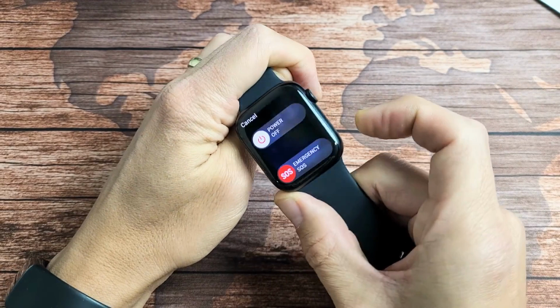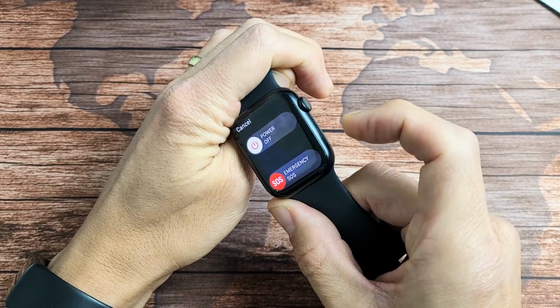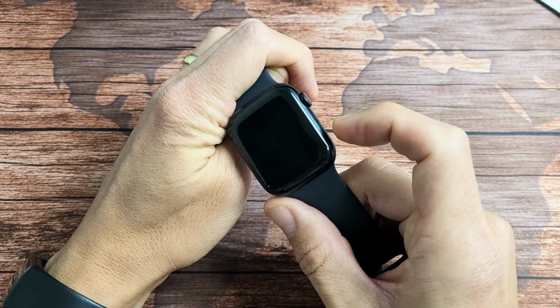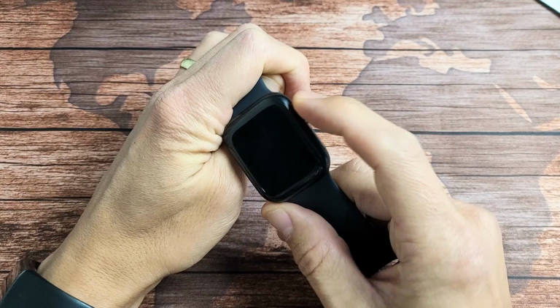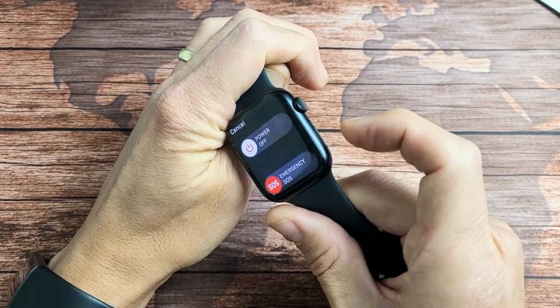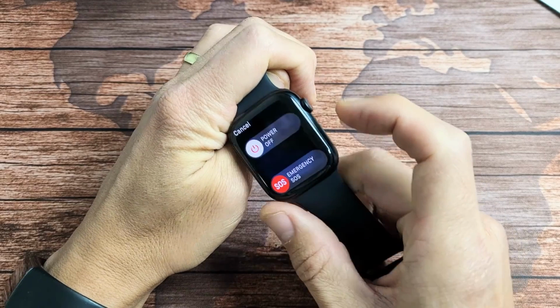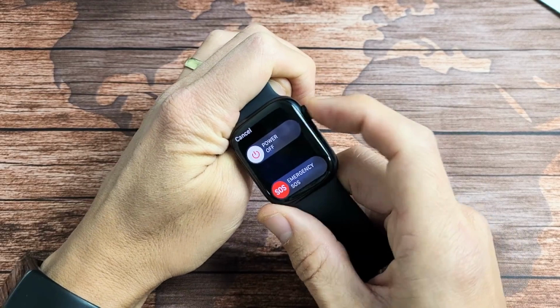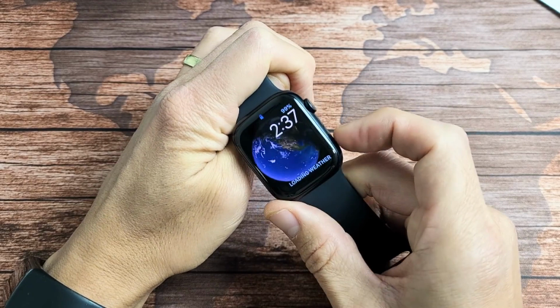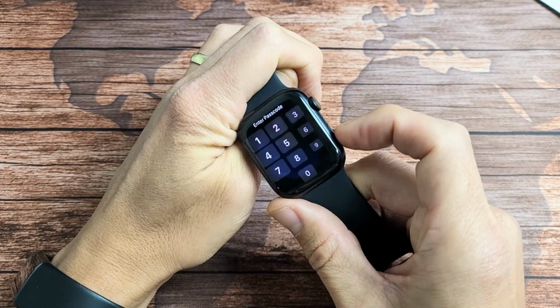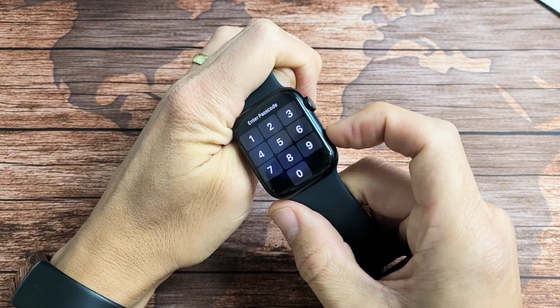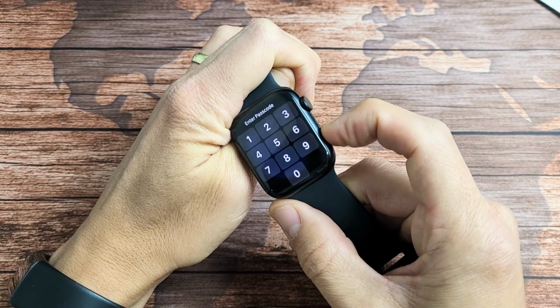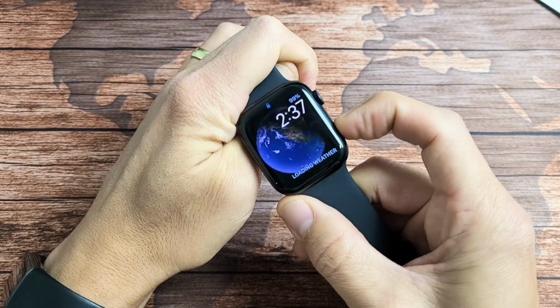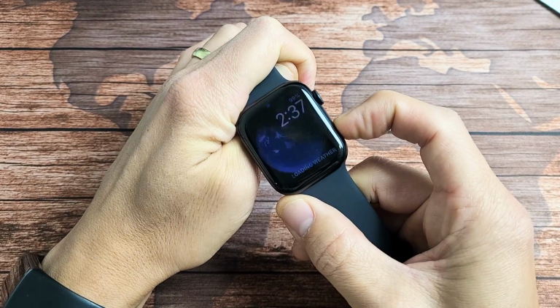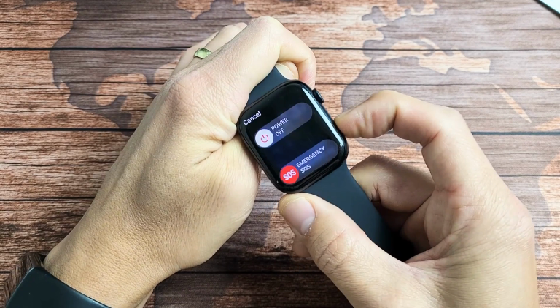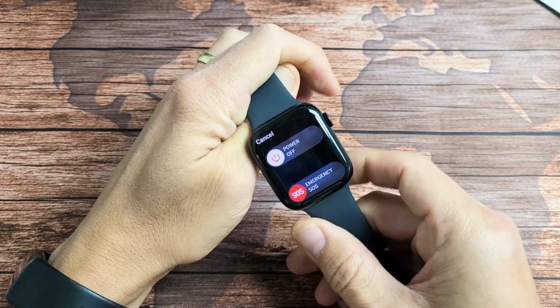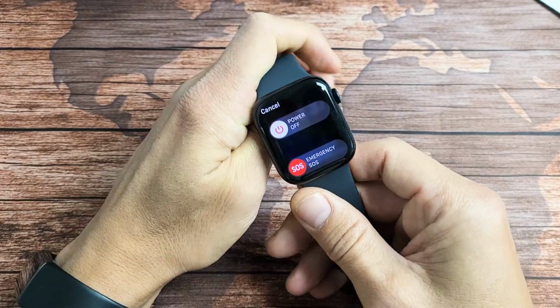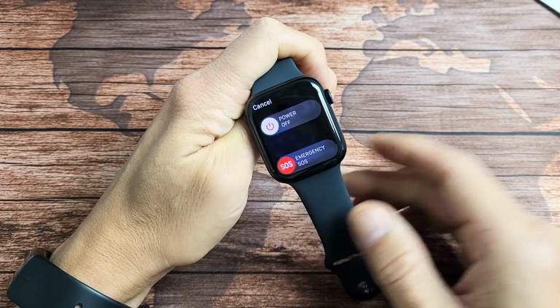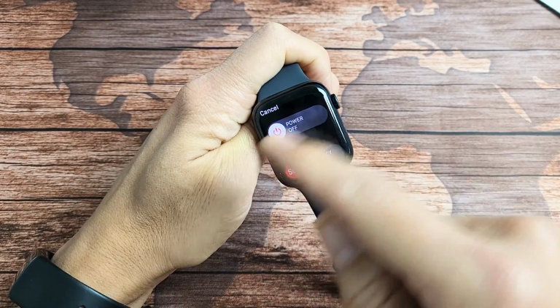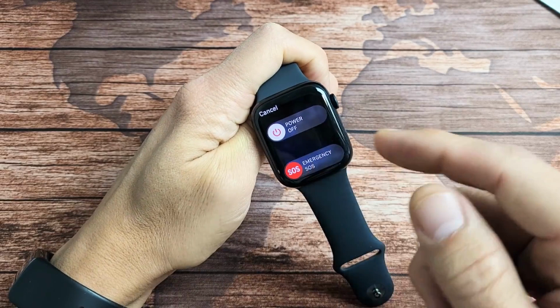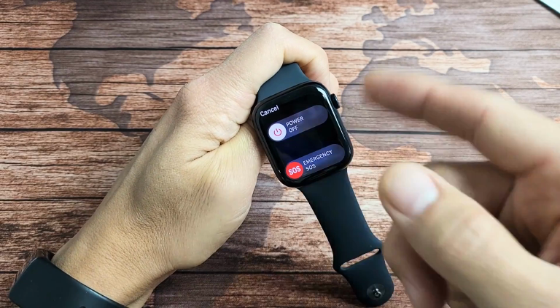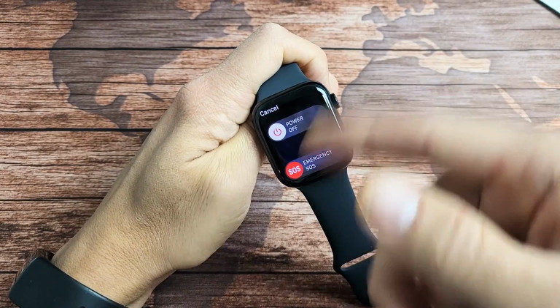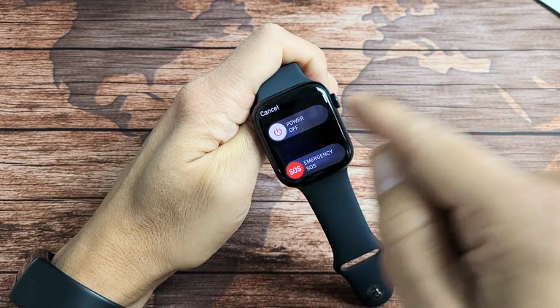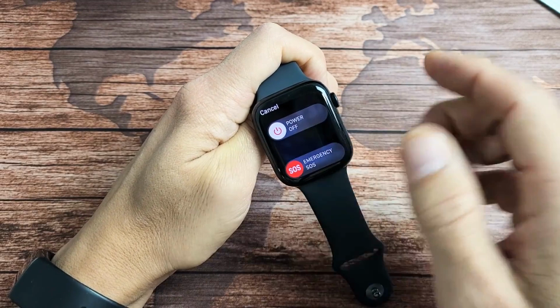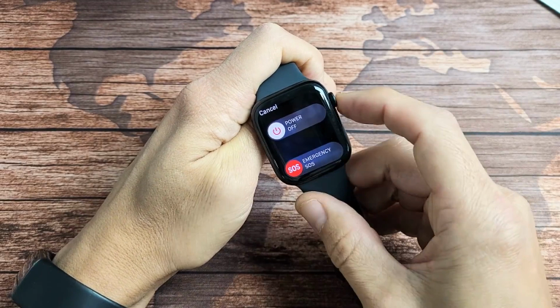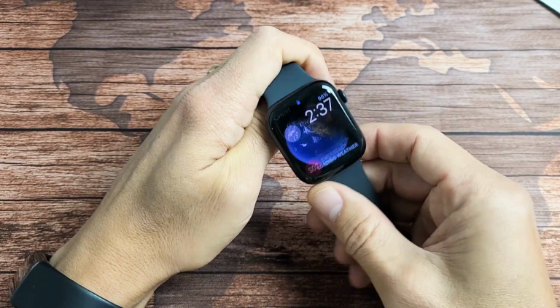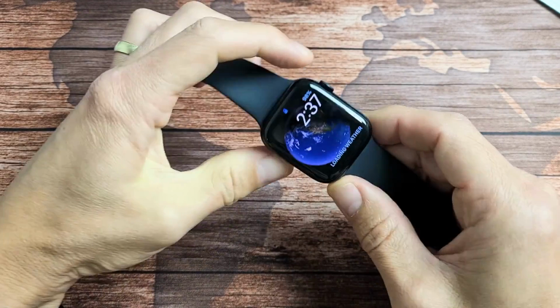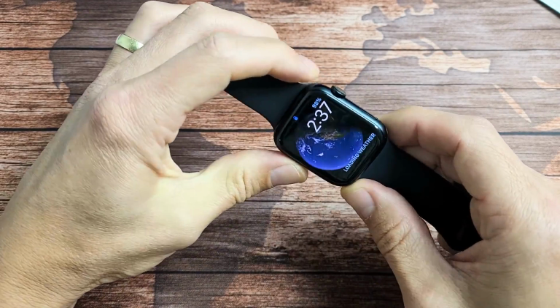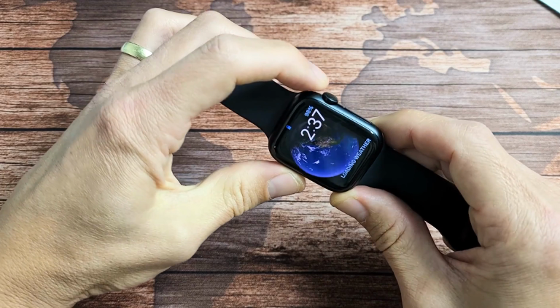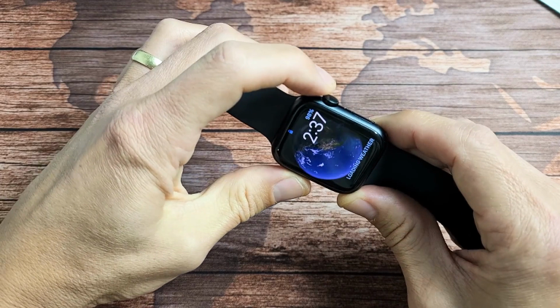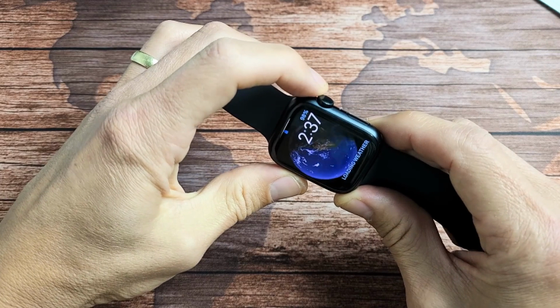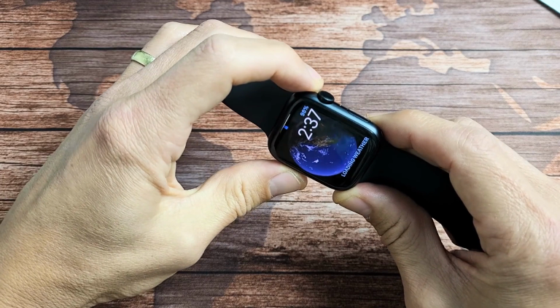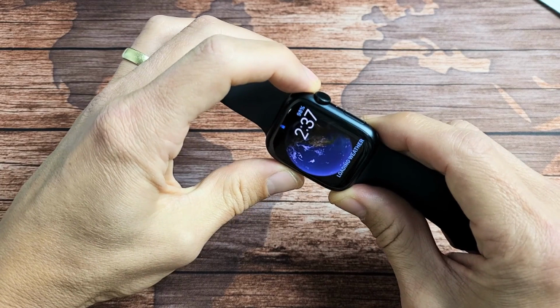Like if you hold down the side button here, this power off menu appears so you can turn it off and turn it back on. But if your screen is frozen and you're not able to do this, what you can do is force a restart. It's a two-button combination.